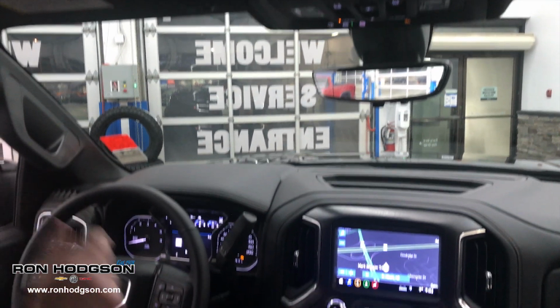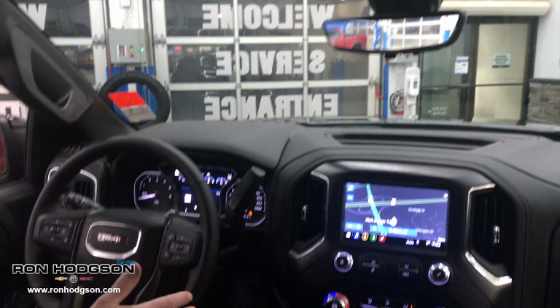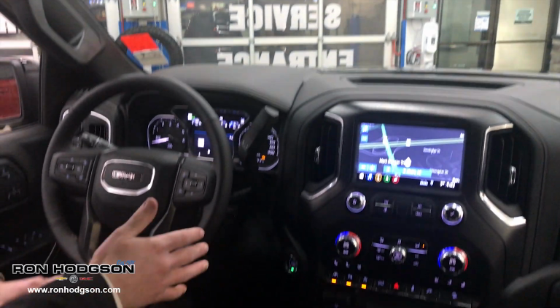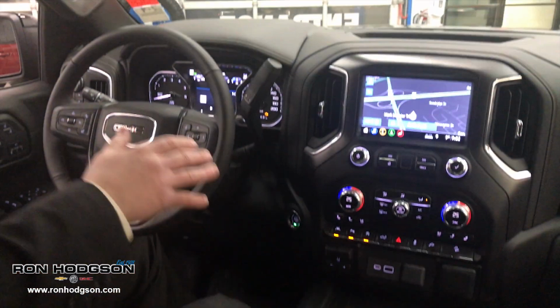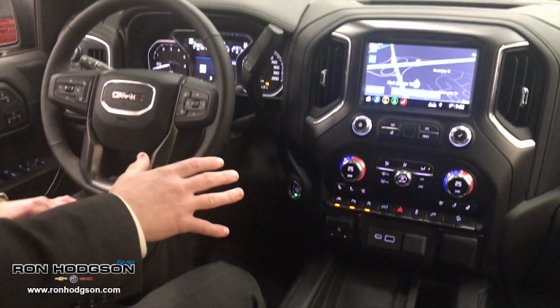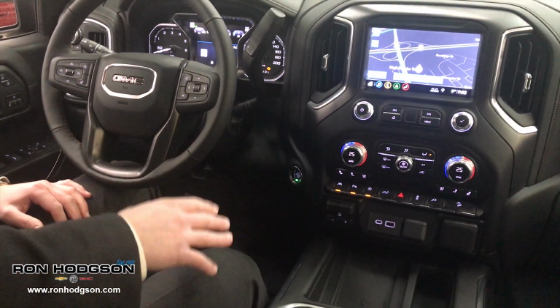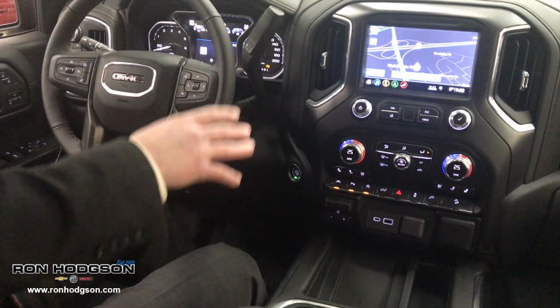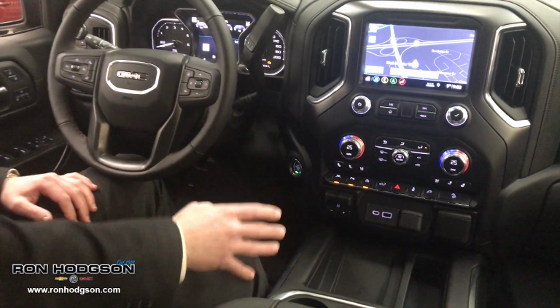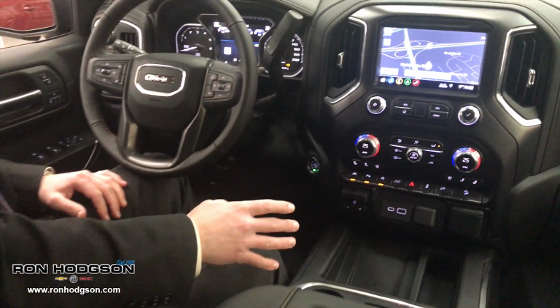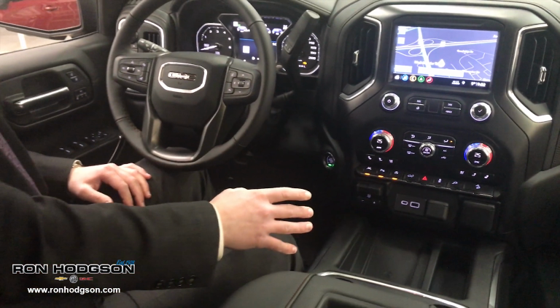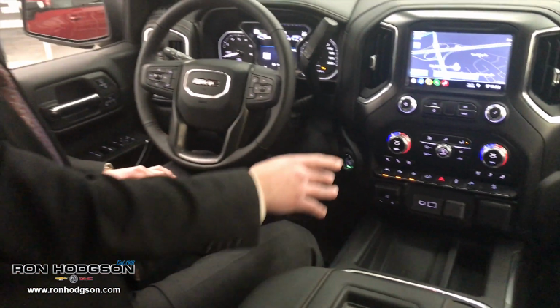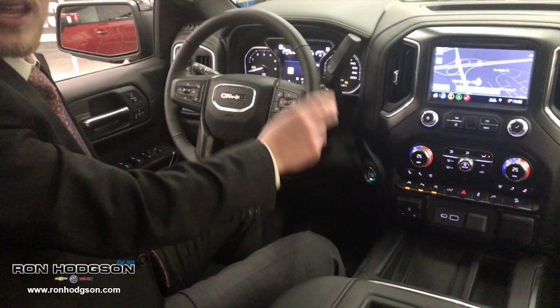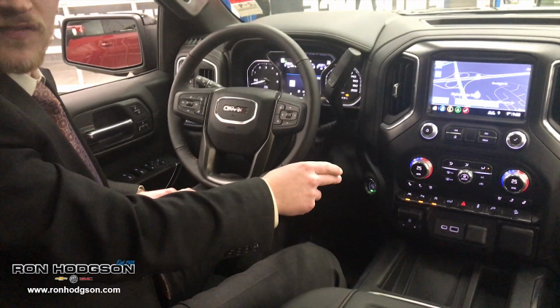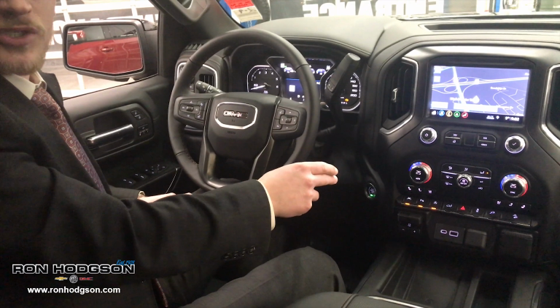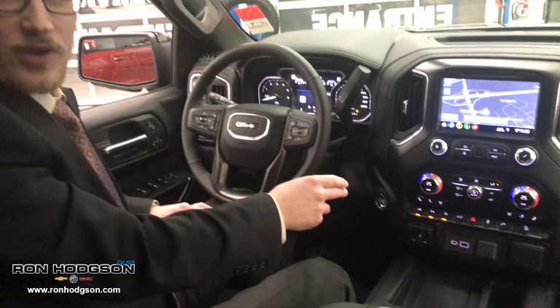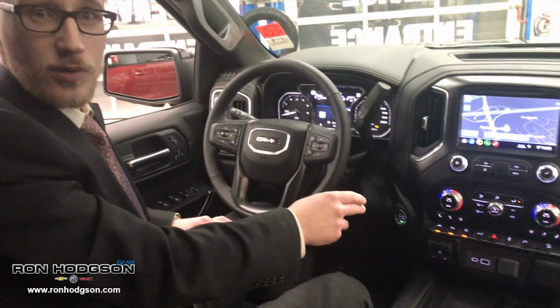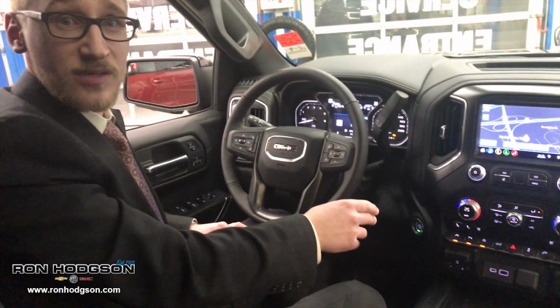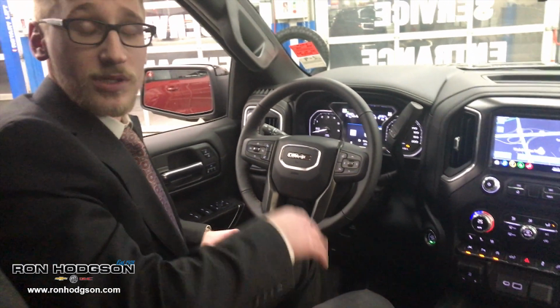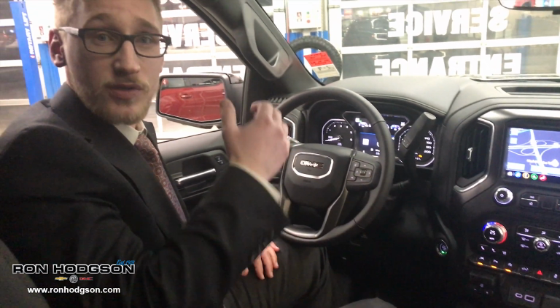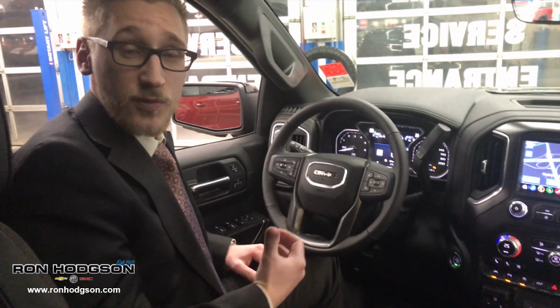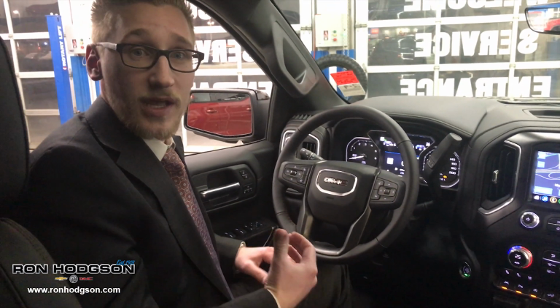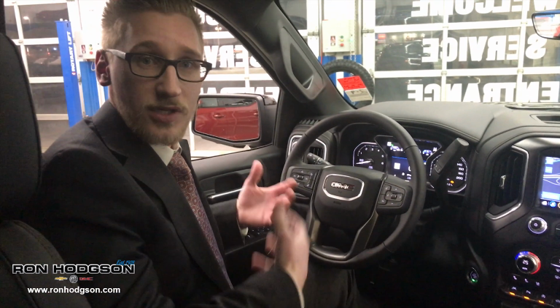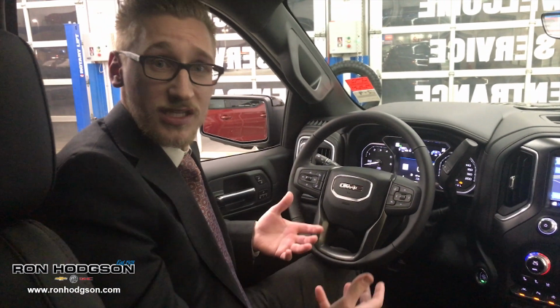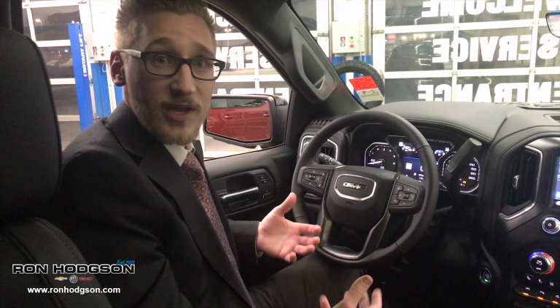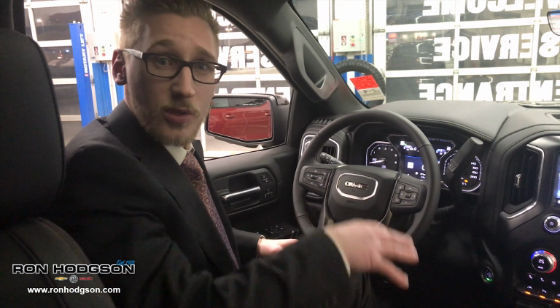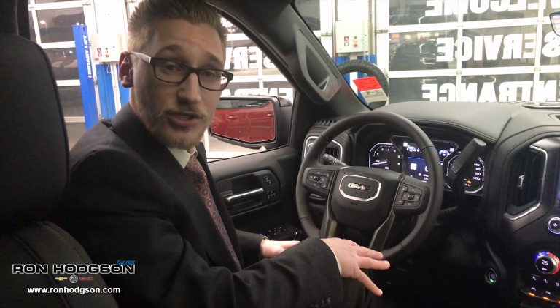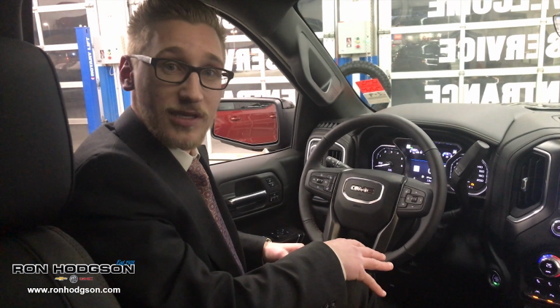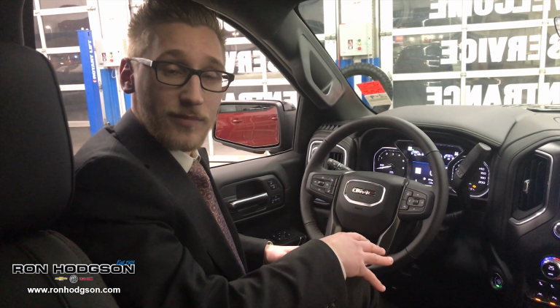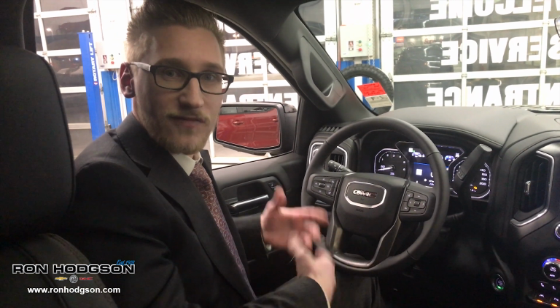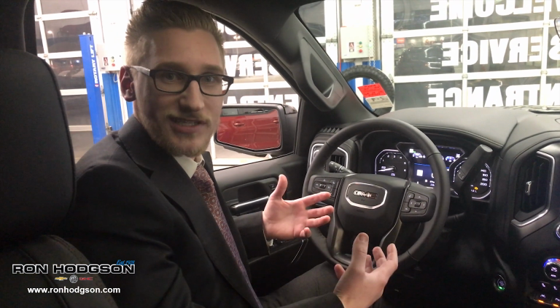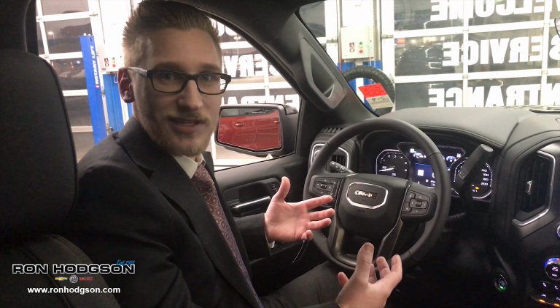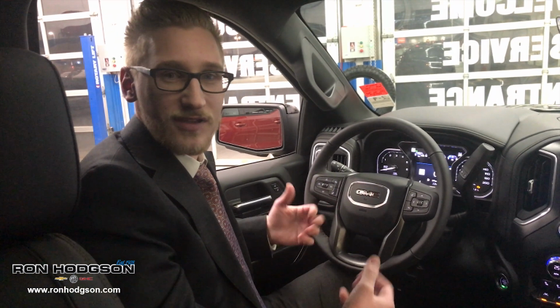We have push-button start, which is something we've never had before, as well as a wireless charging mat. There's also an industry-first trailer brake controller system, which allows you to connect with your trailer so you can see all the information. Look on the GMC website for more details on that great feature.